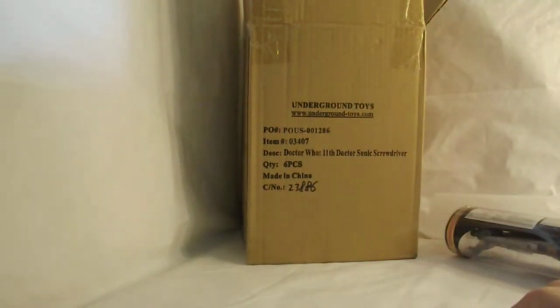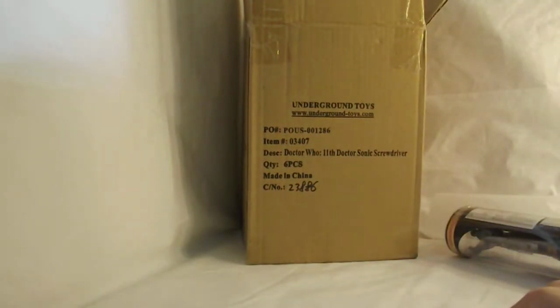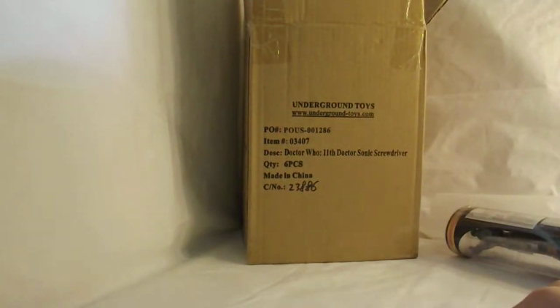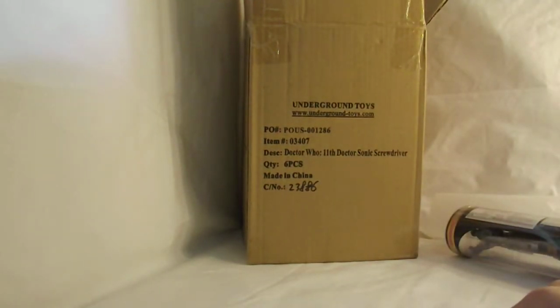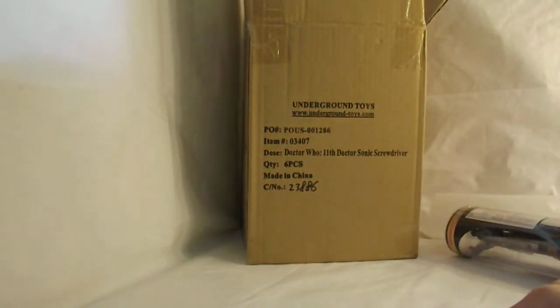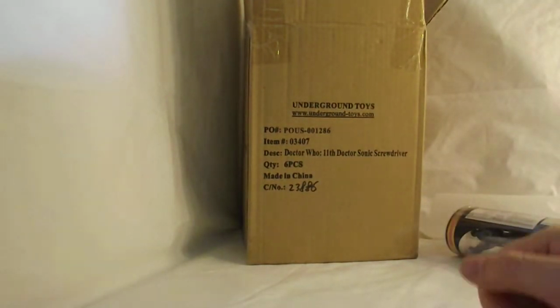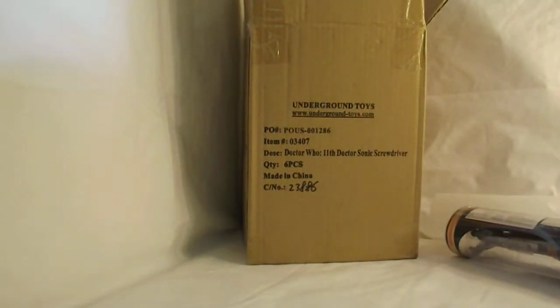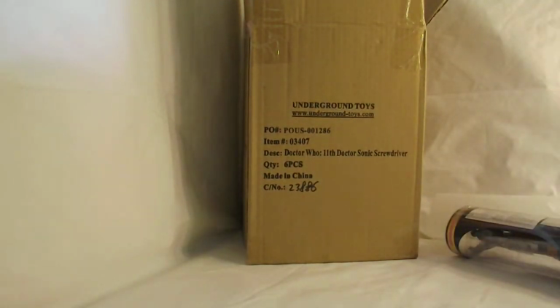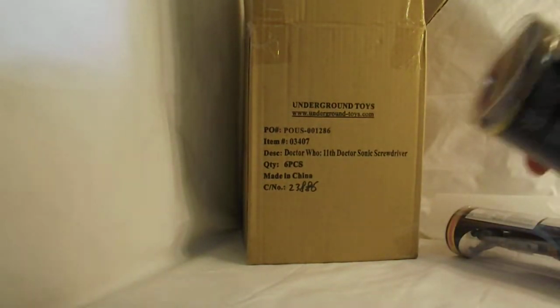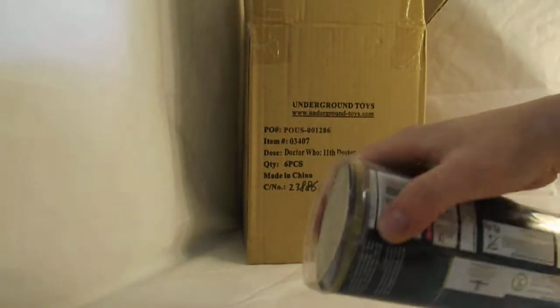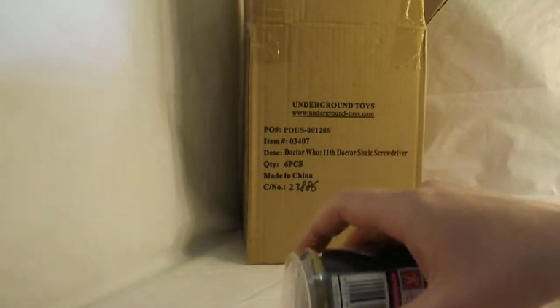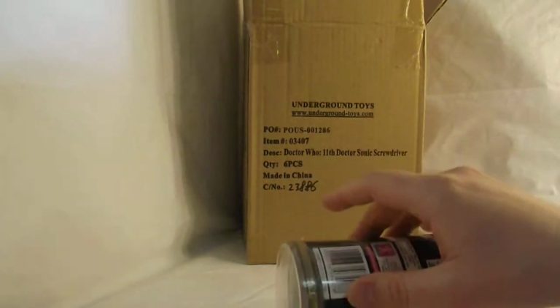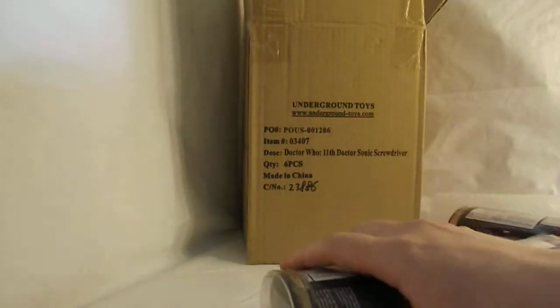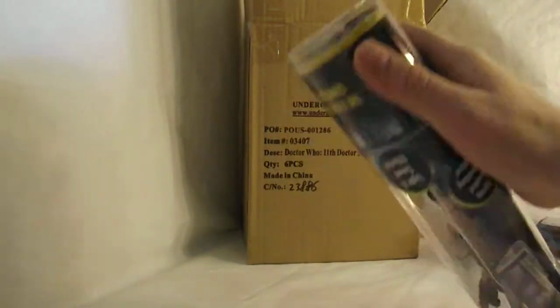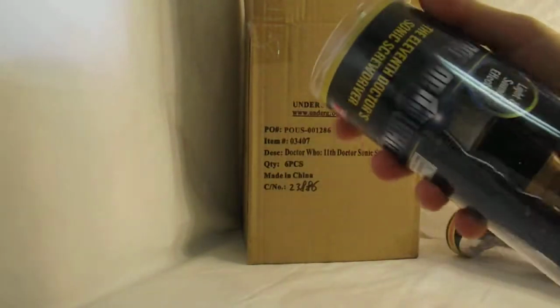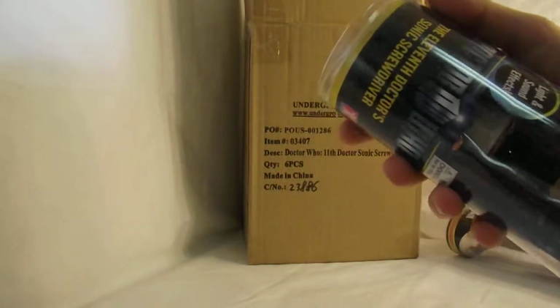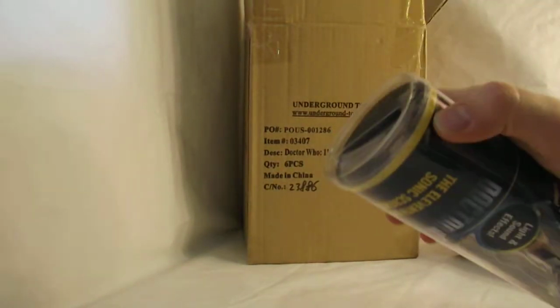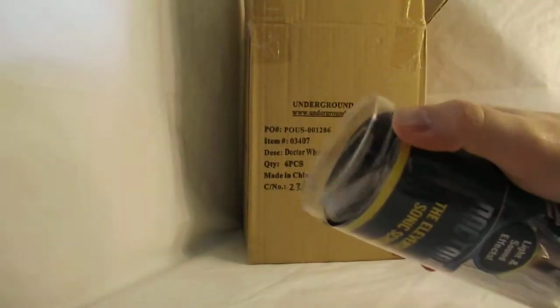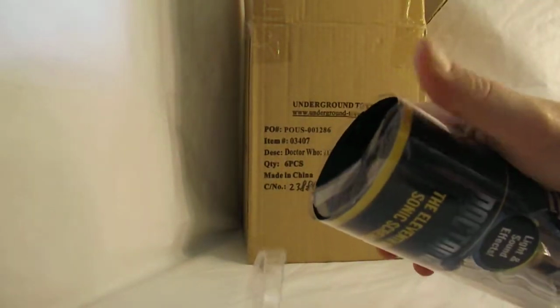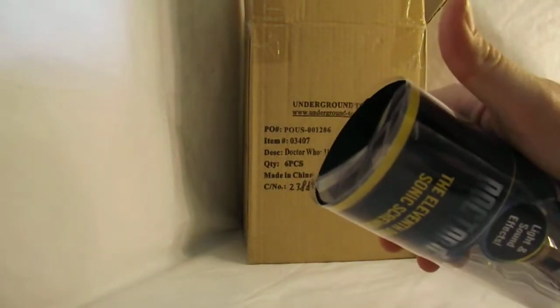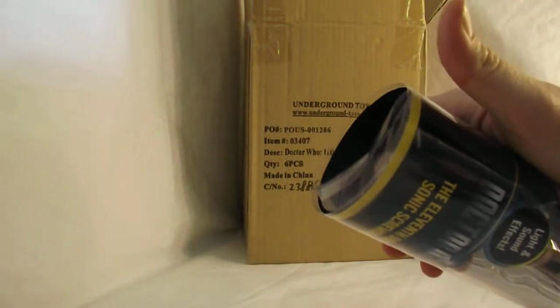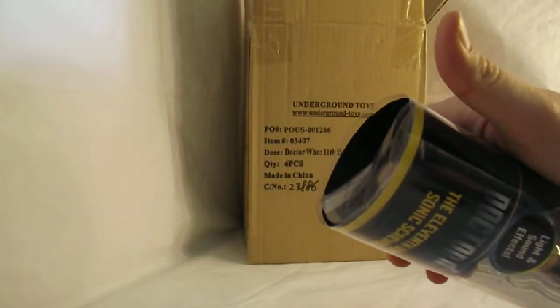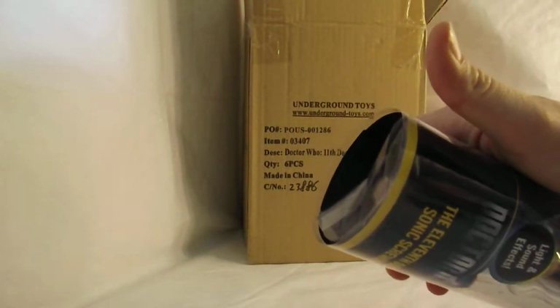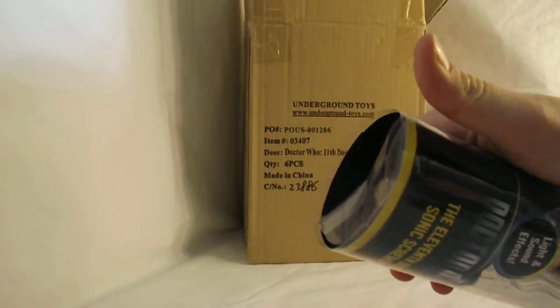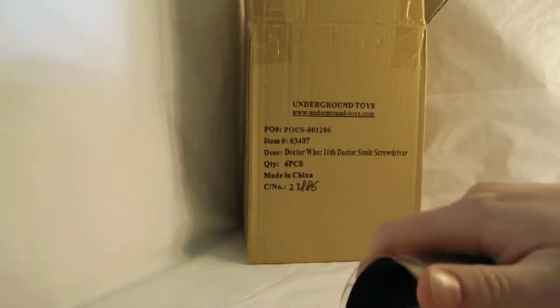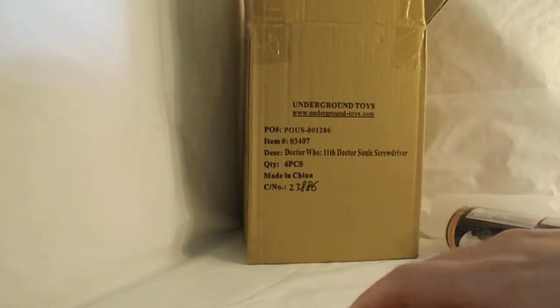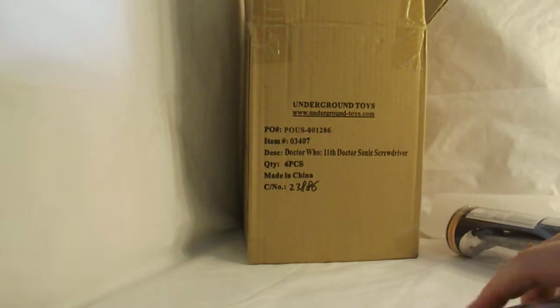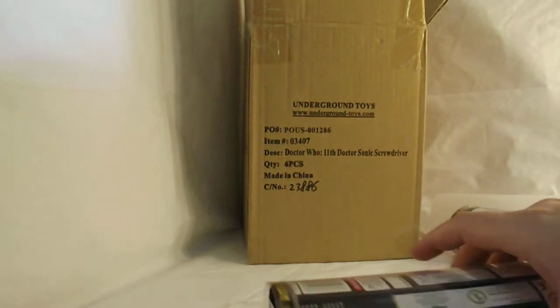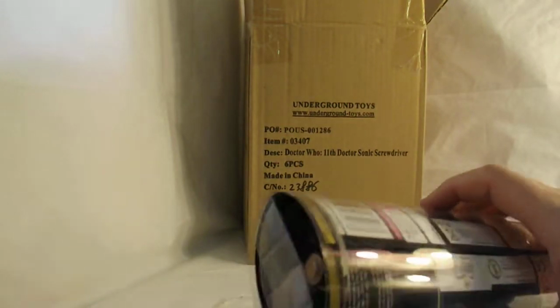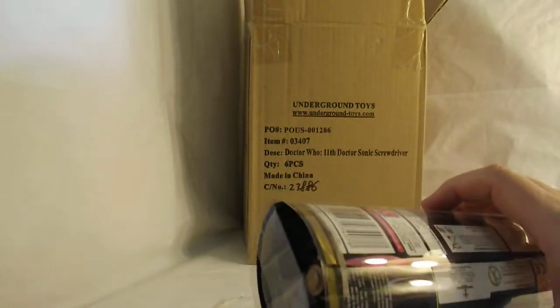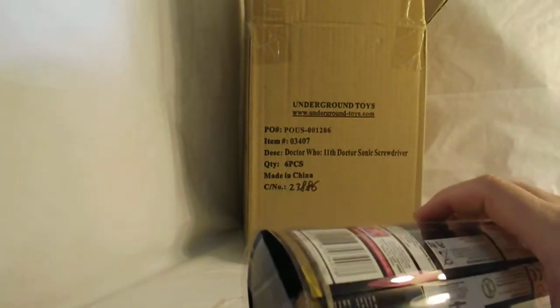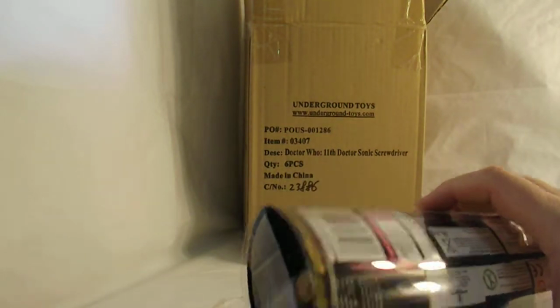That's why I don't open one that's right out of the box. I'll show you this one — the end cap here has already been pulled off. Without that tape, it just pops off.